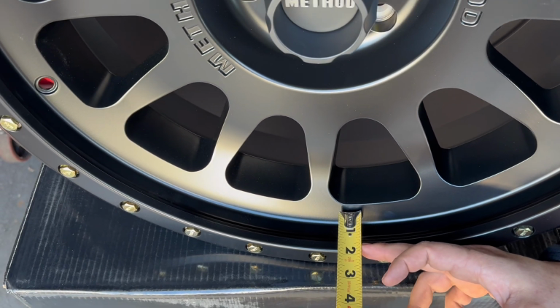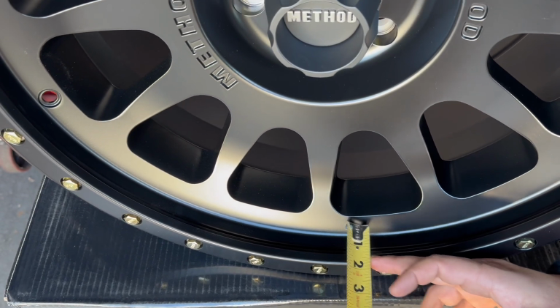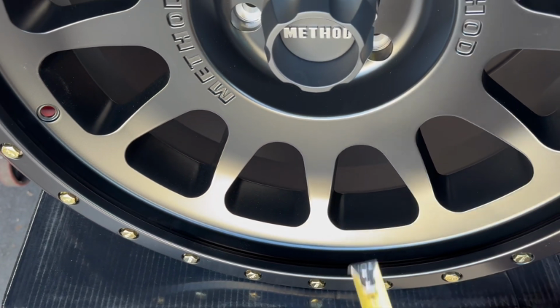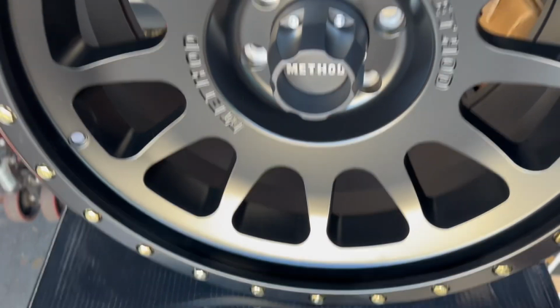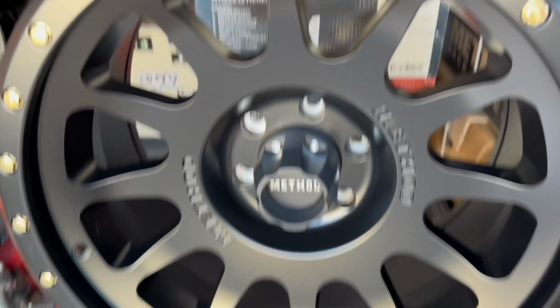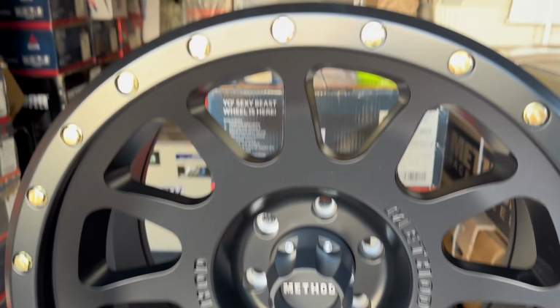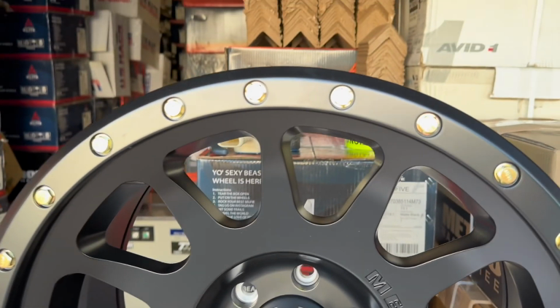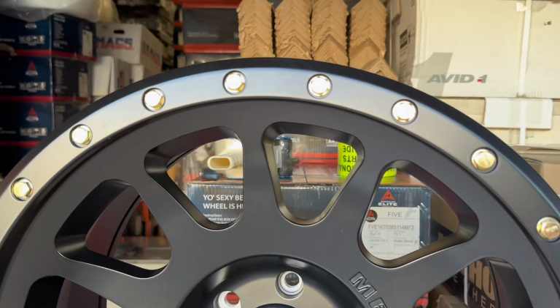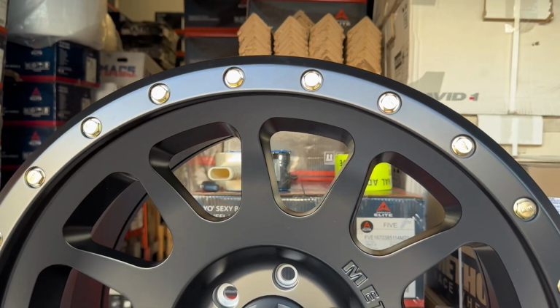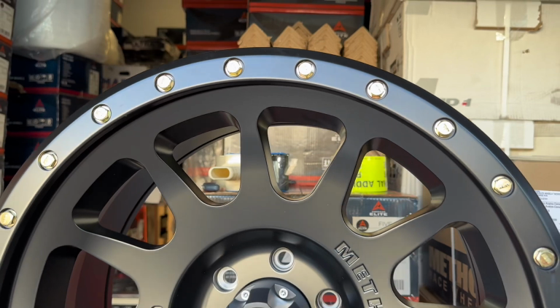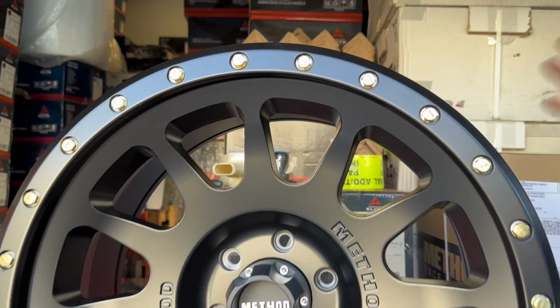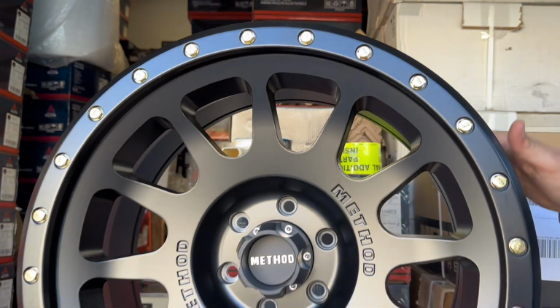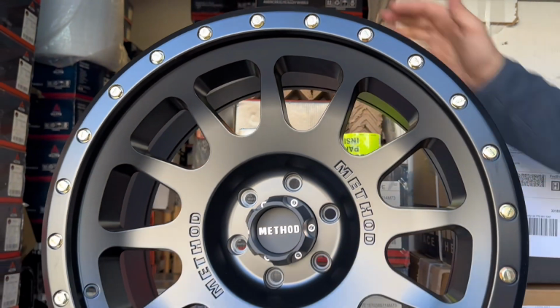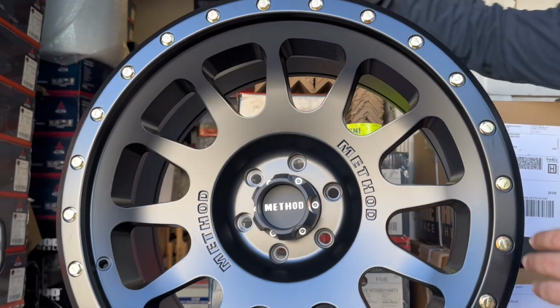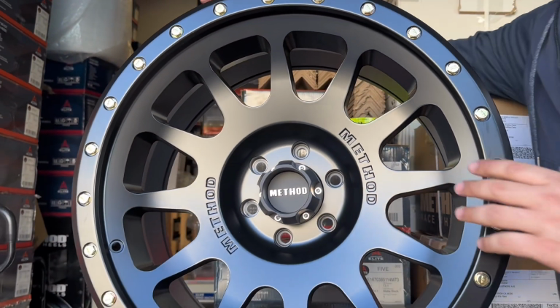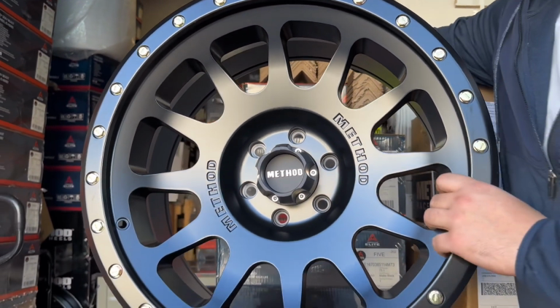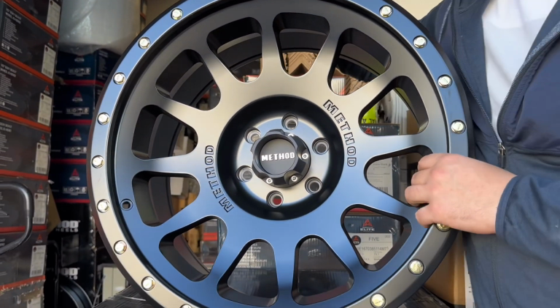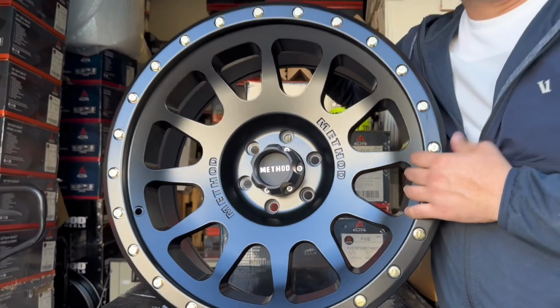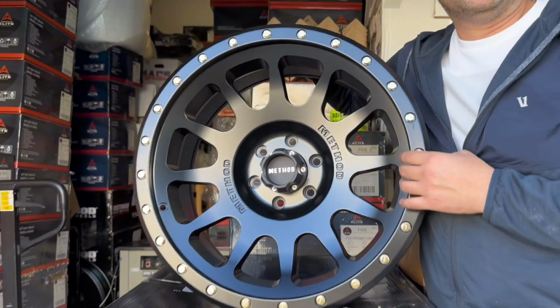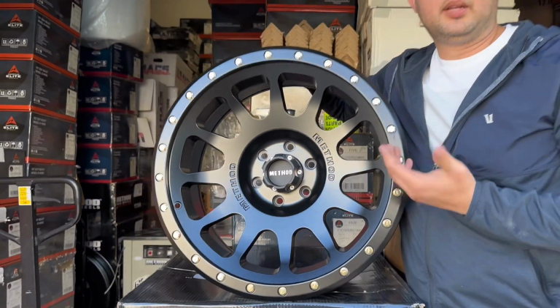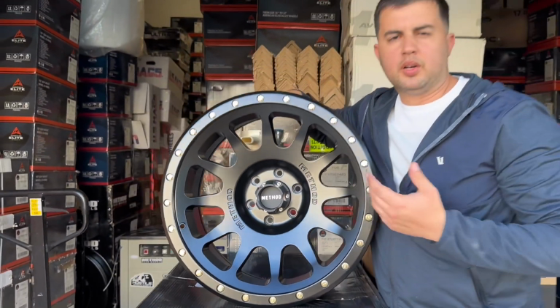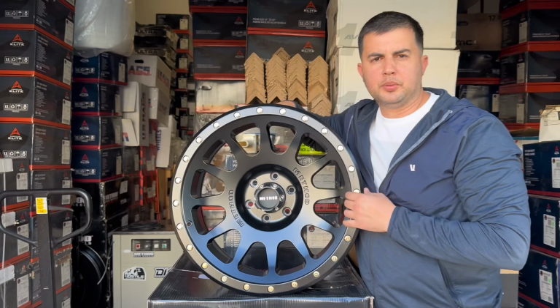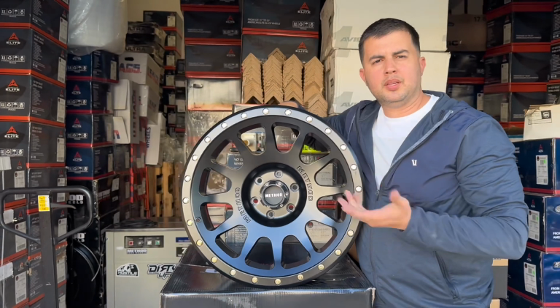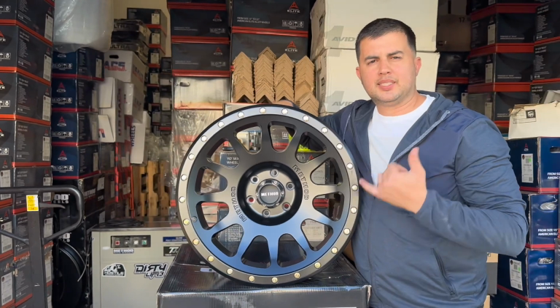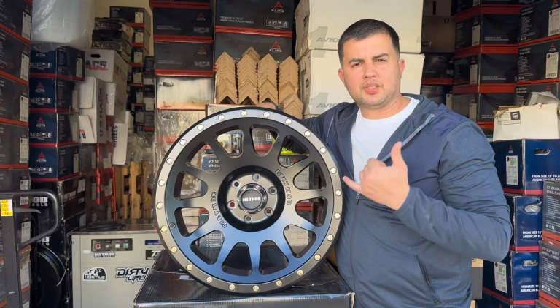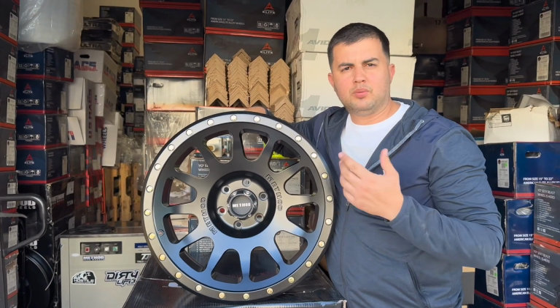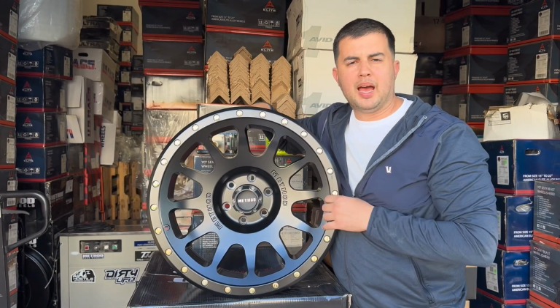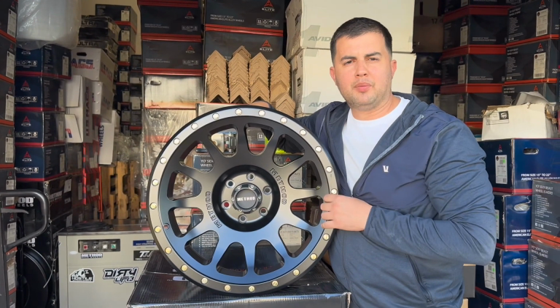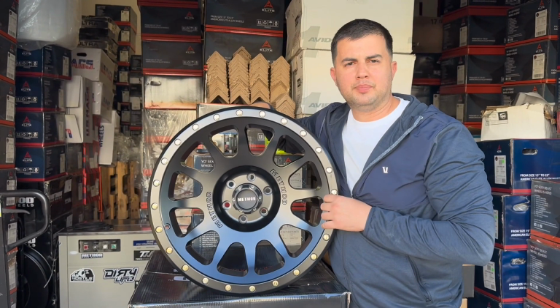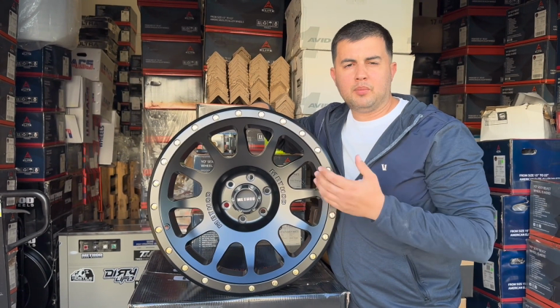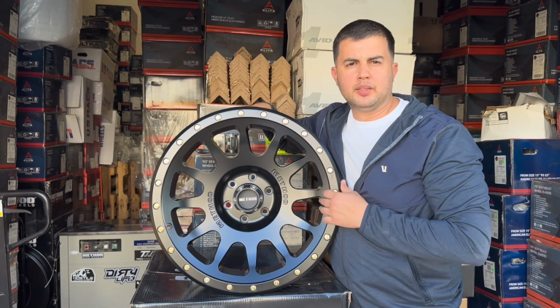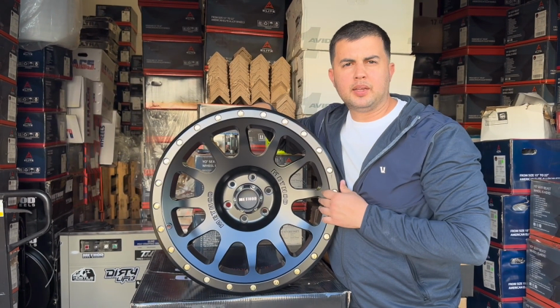Not a bad-looking wheel at all. If you guys mentioned this video and saw it on YouTube, don't hesitate to give us a call and we'll be happy to help you get a pretty good deal. Thank you!